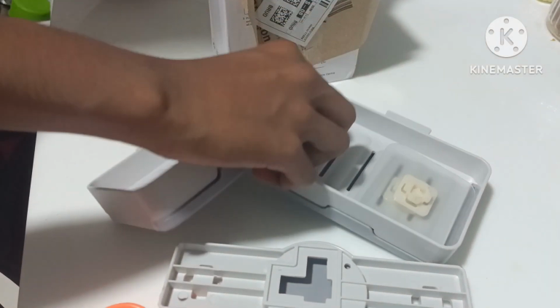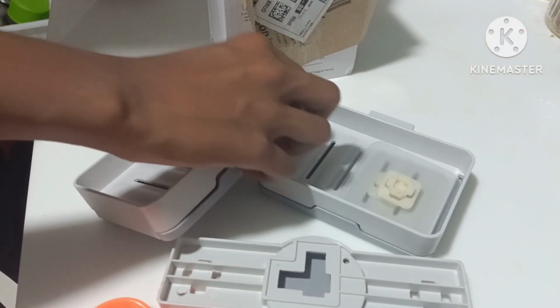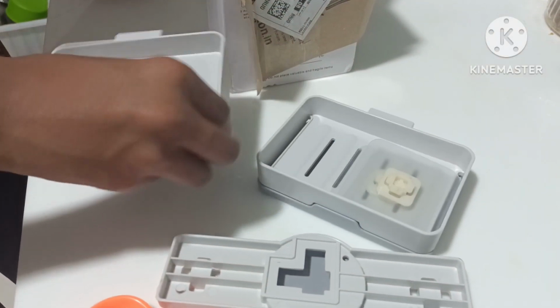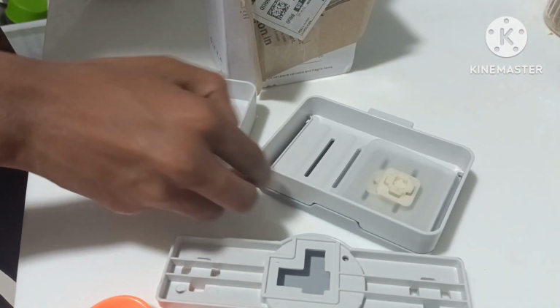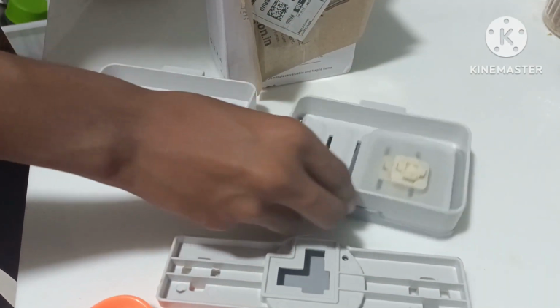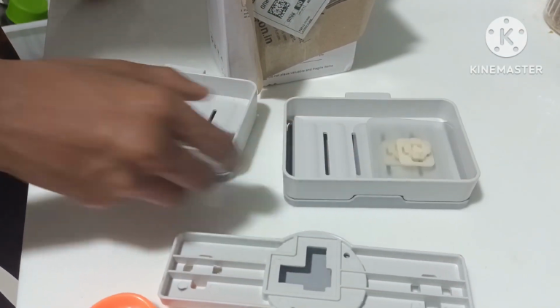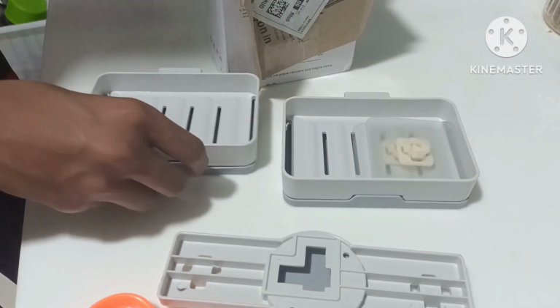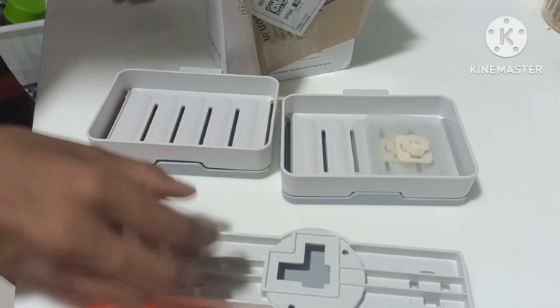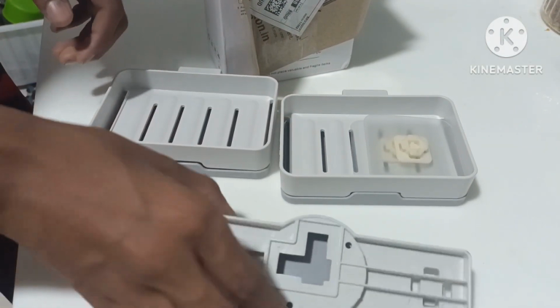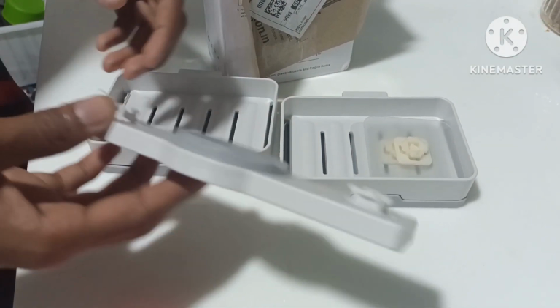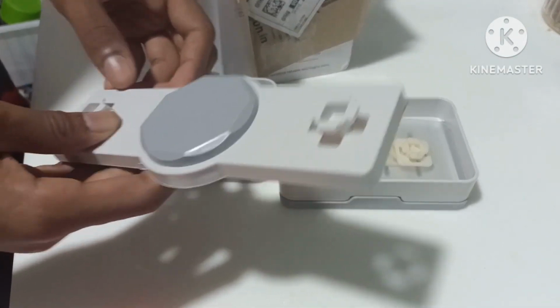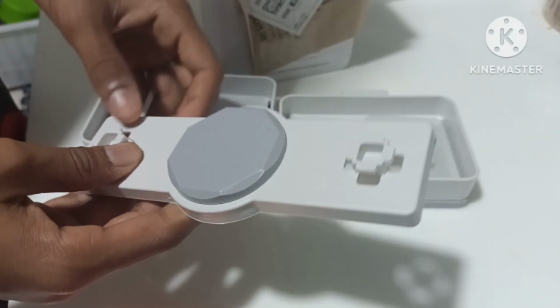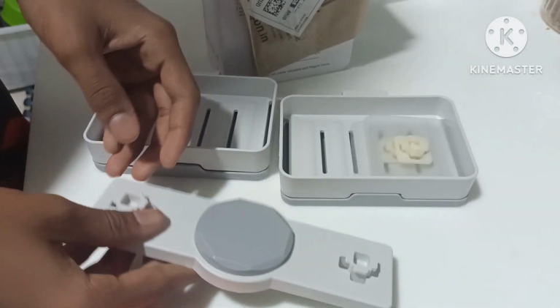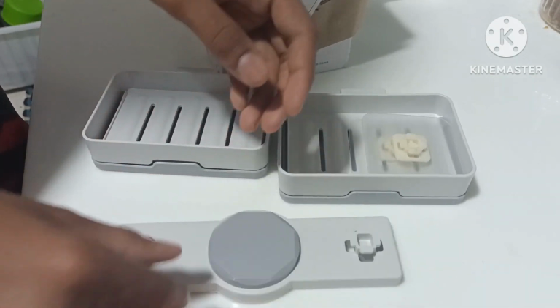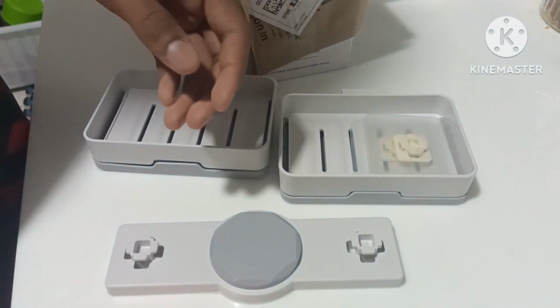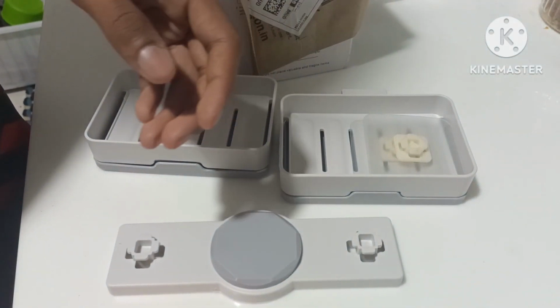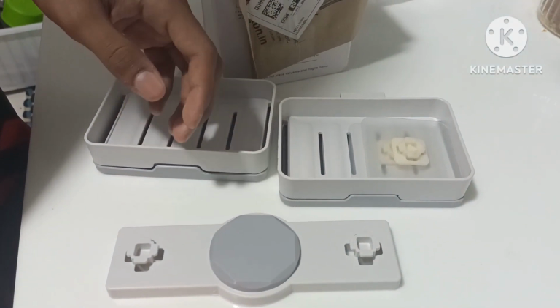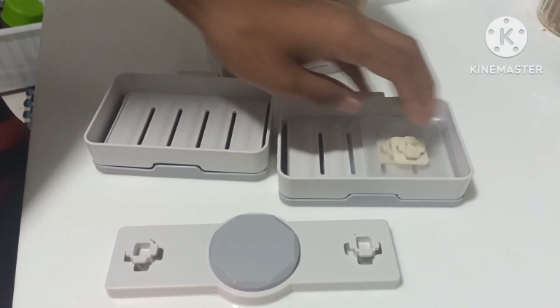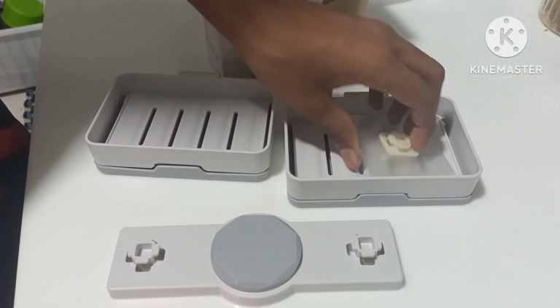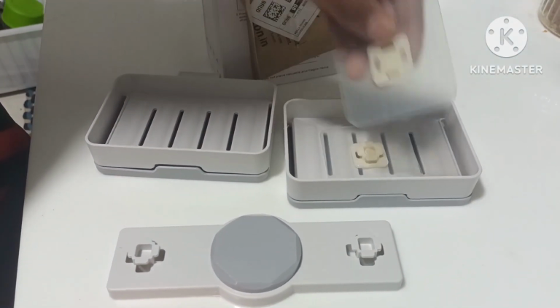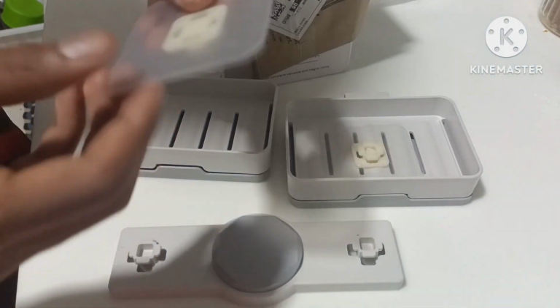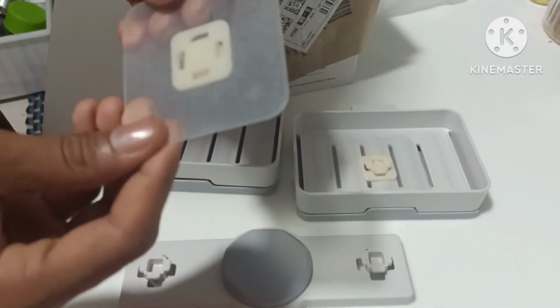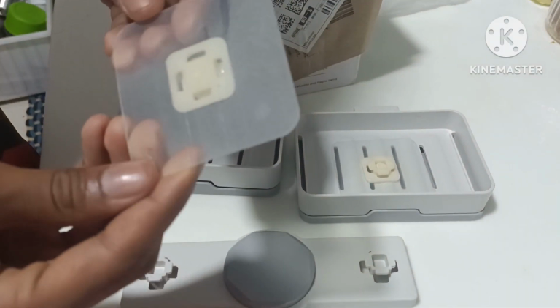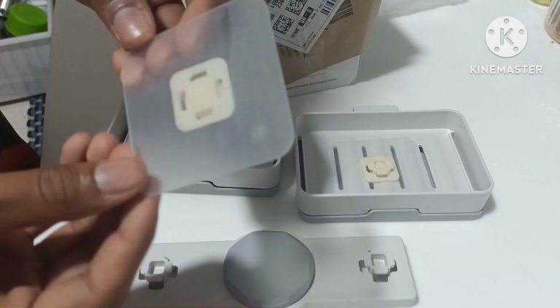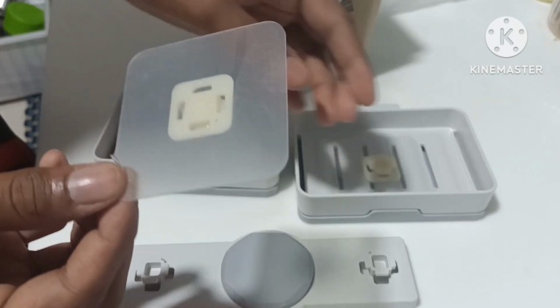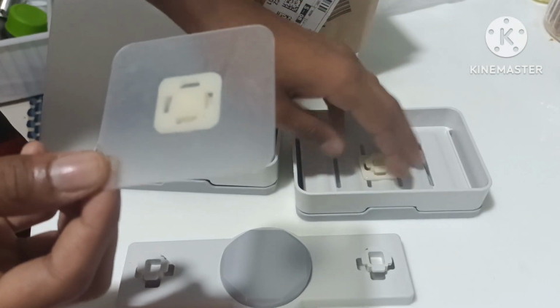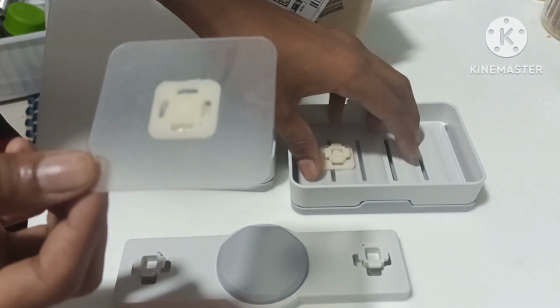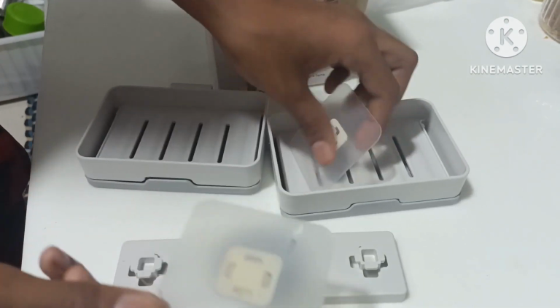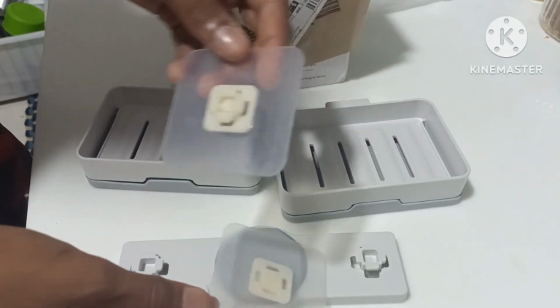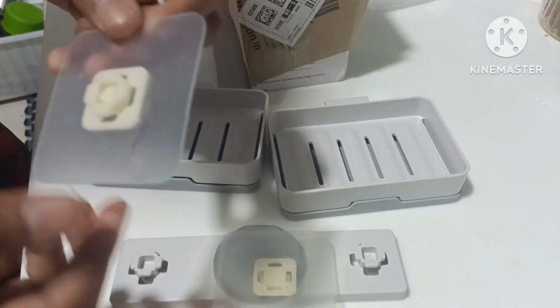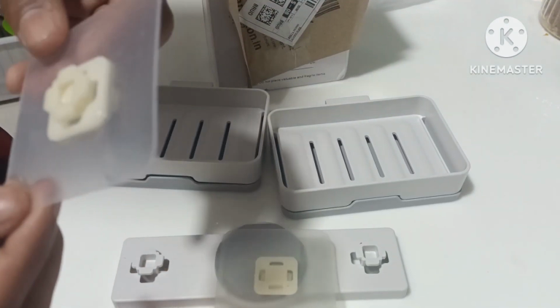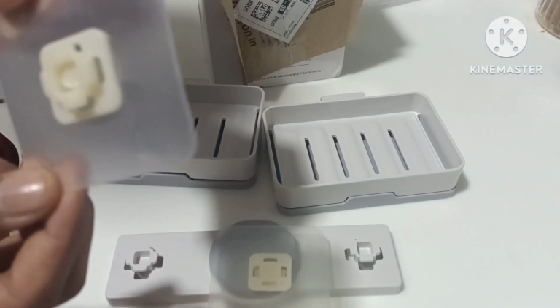I will use the soap and sponge. I will use the counter space. I will use the wall hang. I will show you how to fix the product.